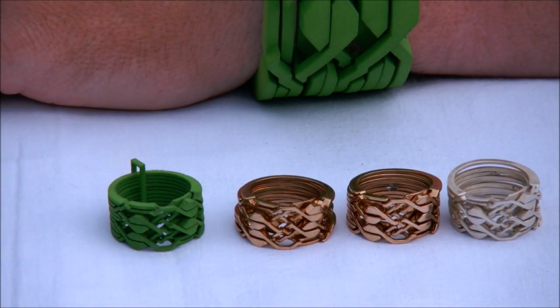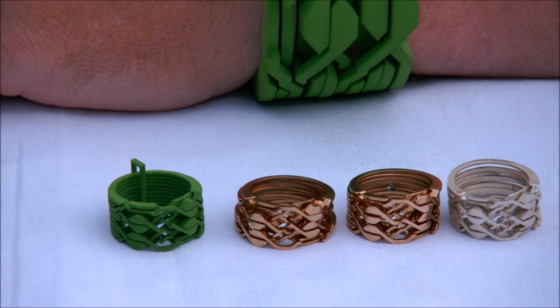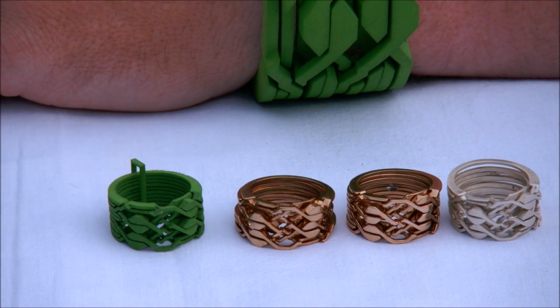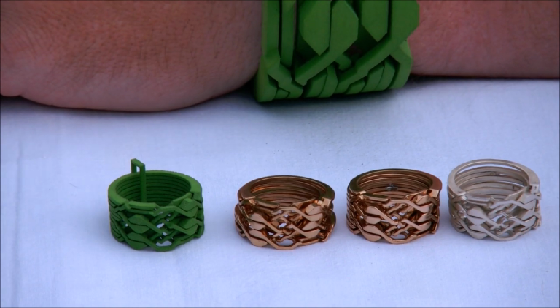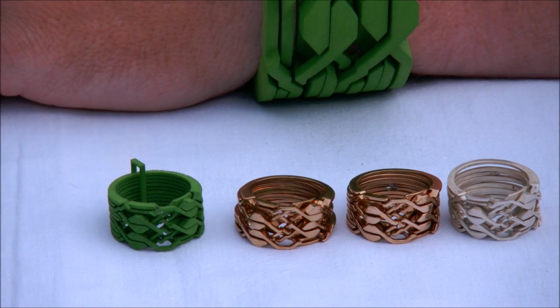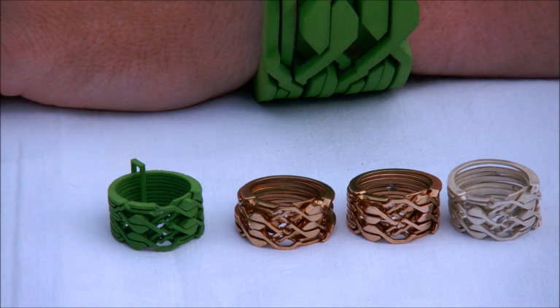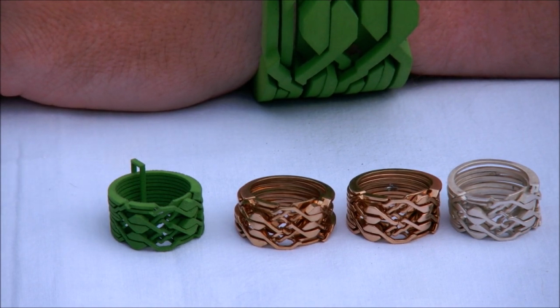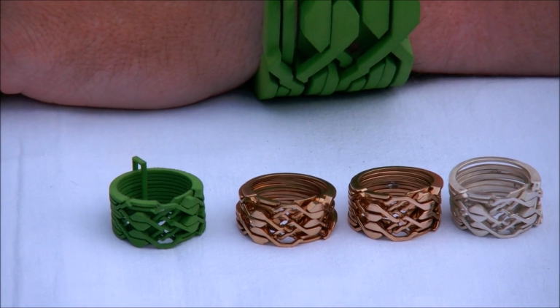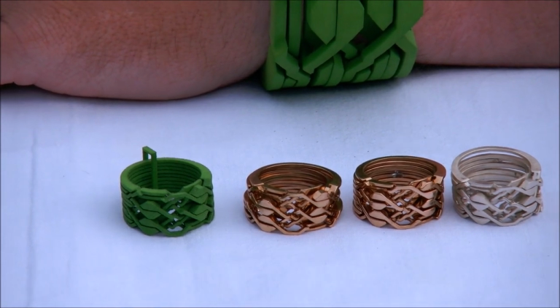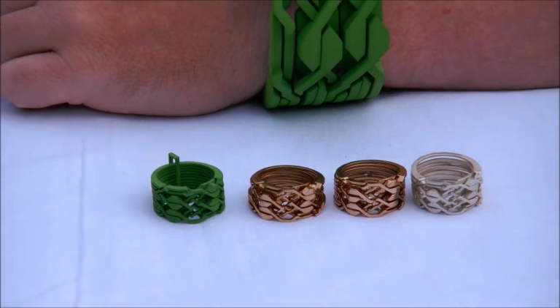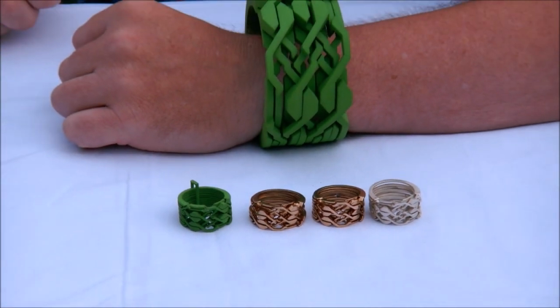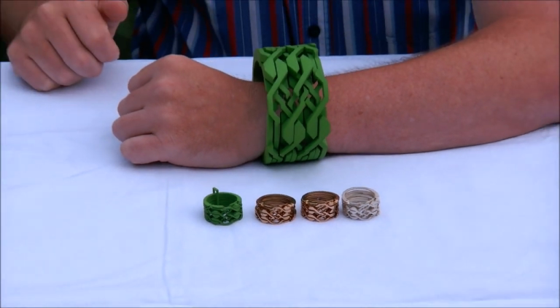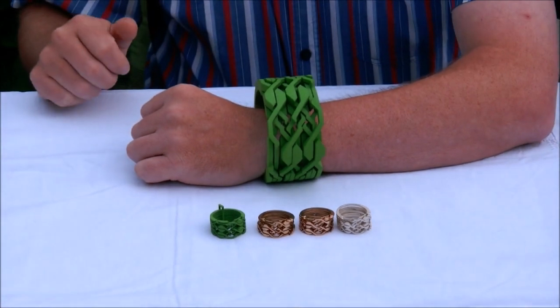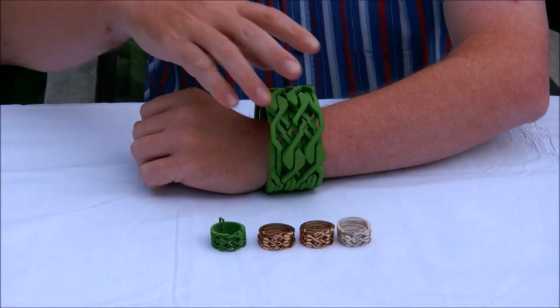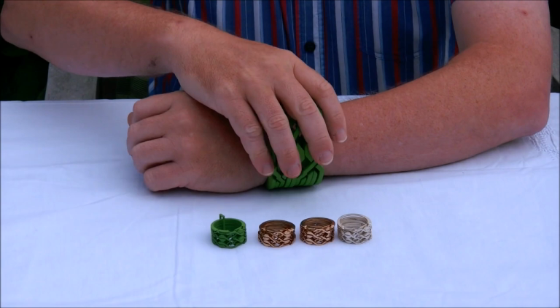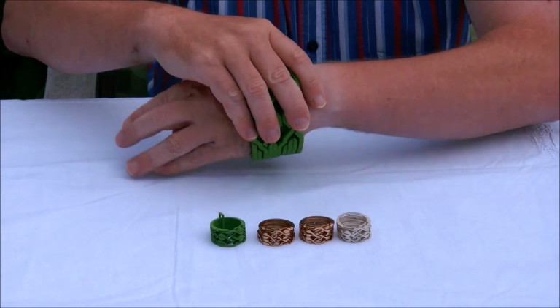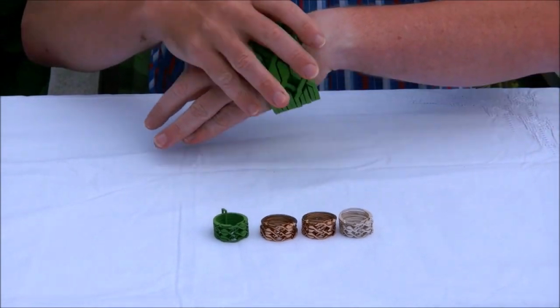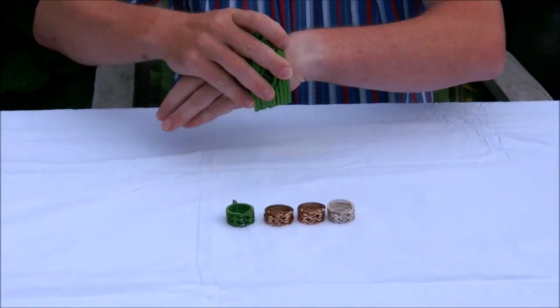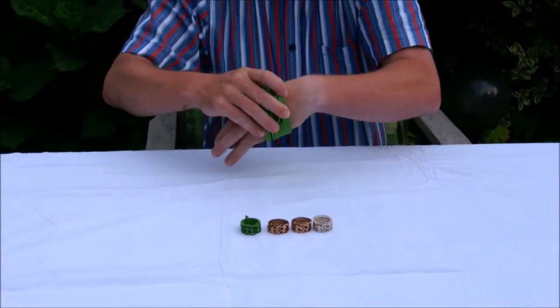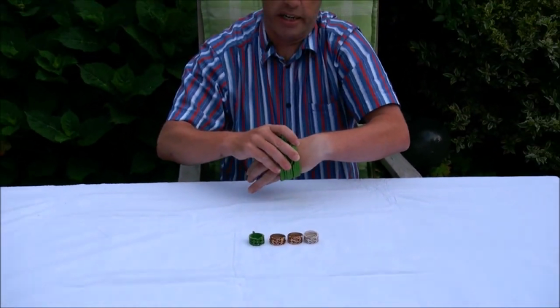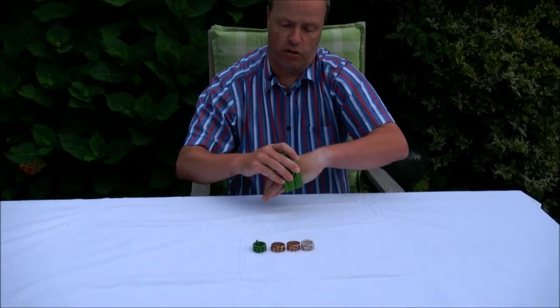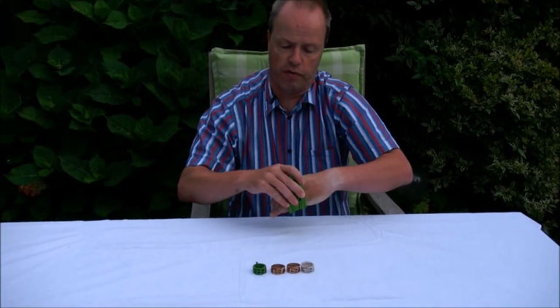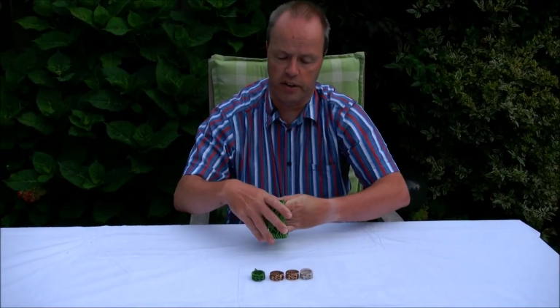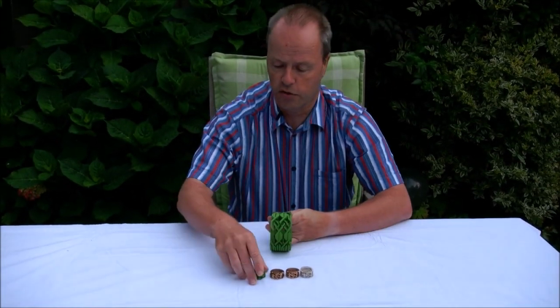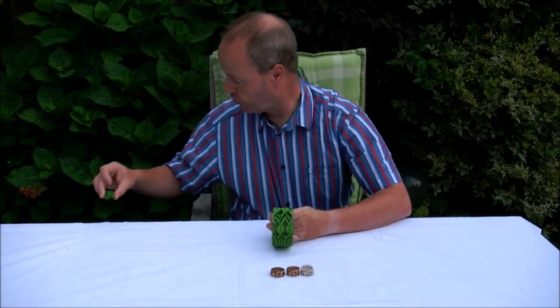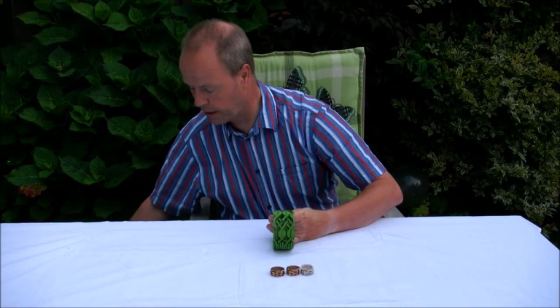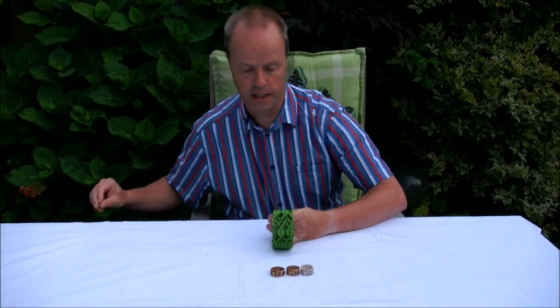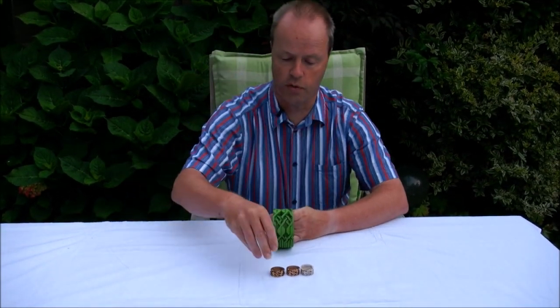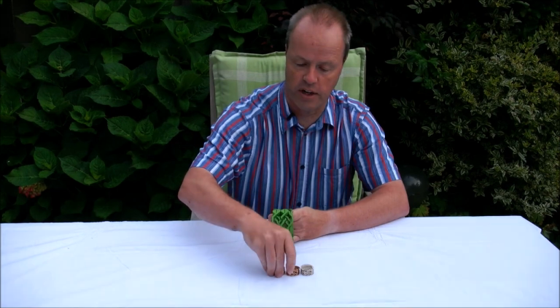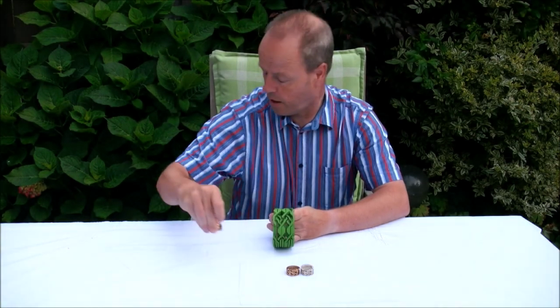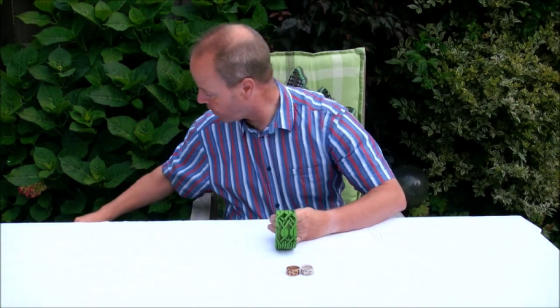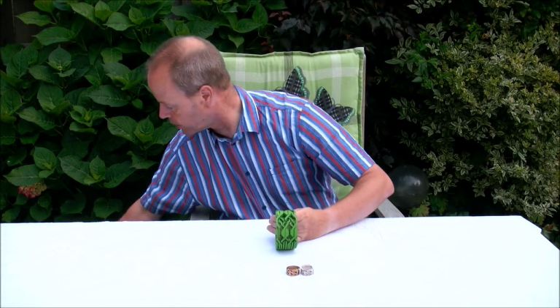And then finally this big thing — the bracelet necklace. I'm going to try and take it apart and then solve it. This will be quite exciting, hopefully it works.